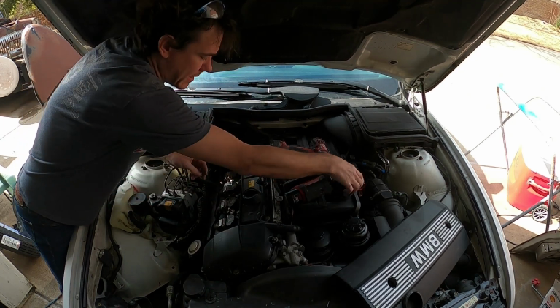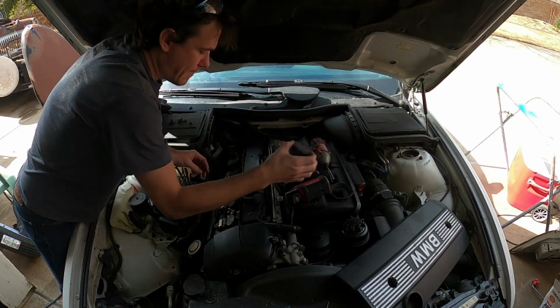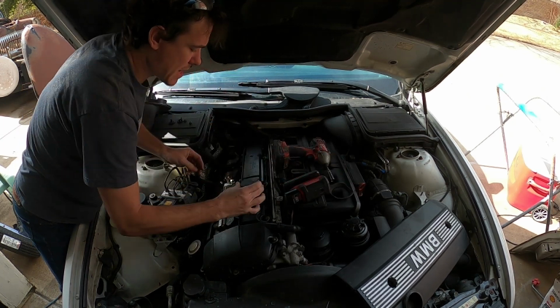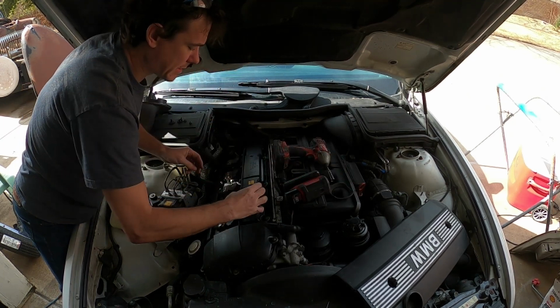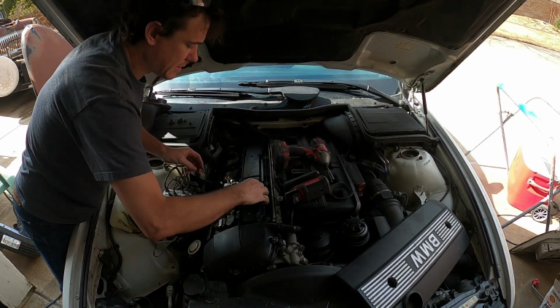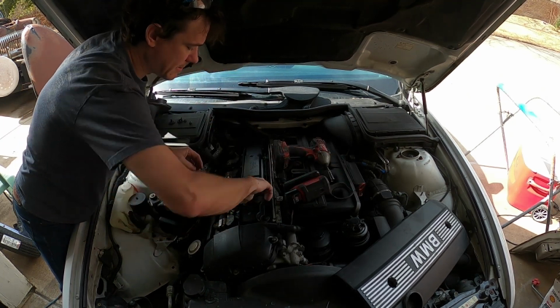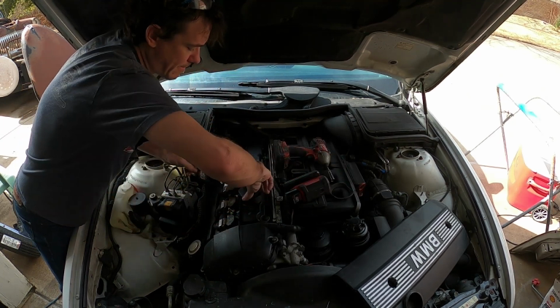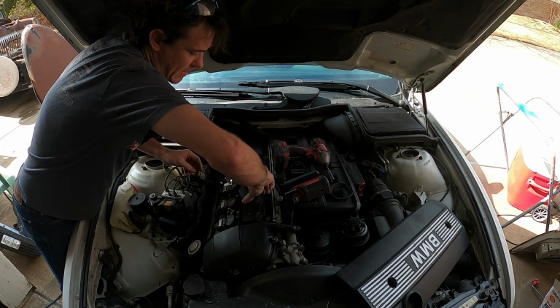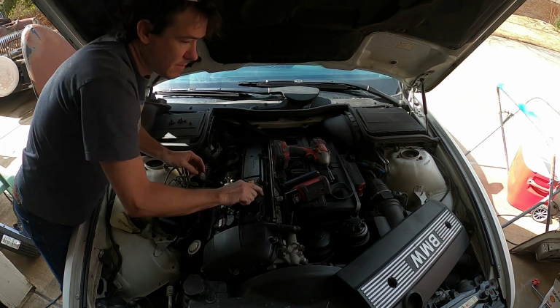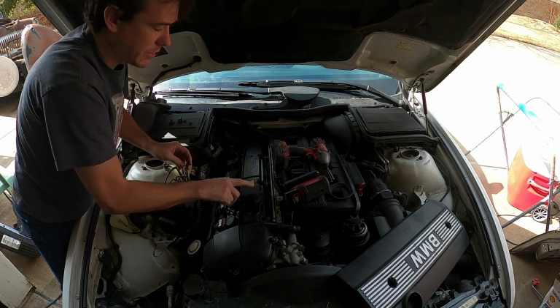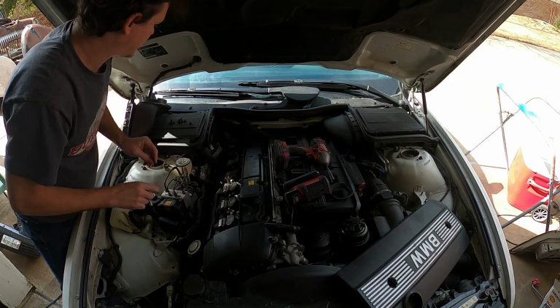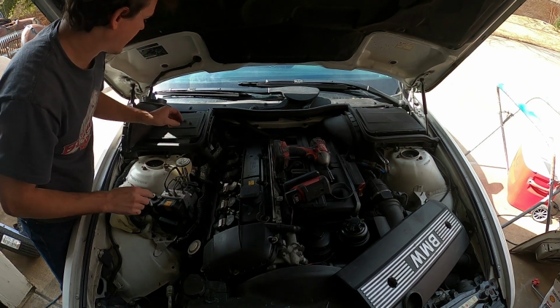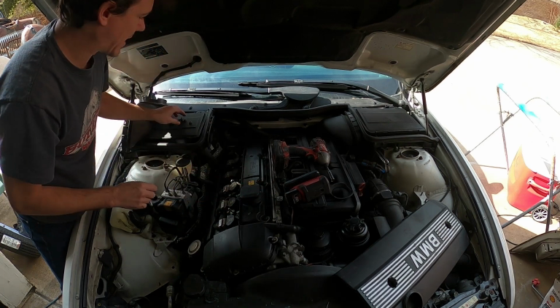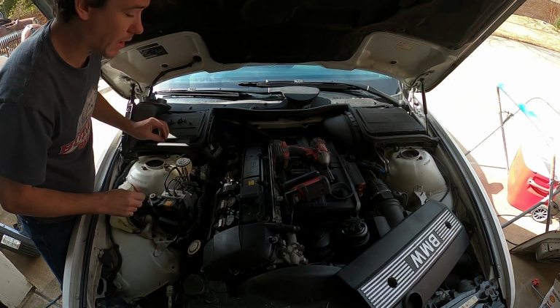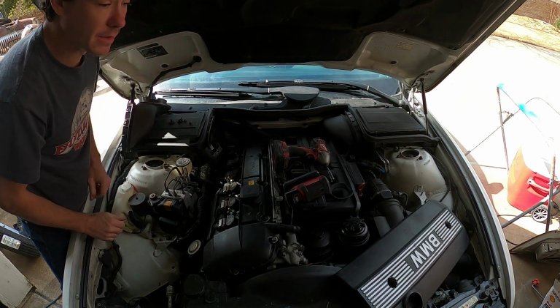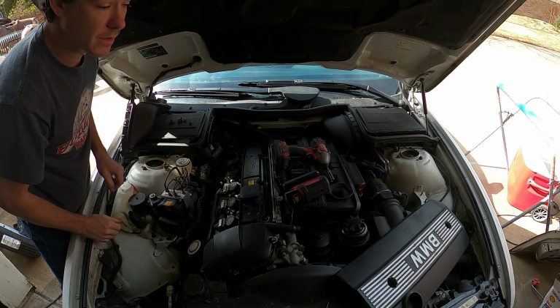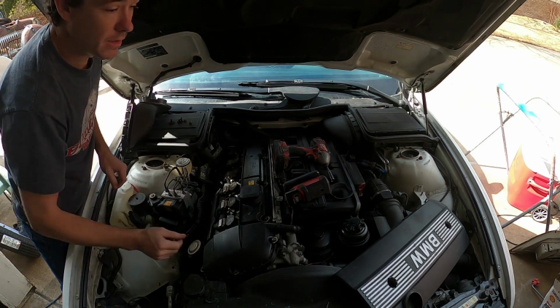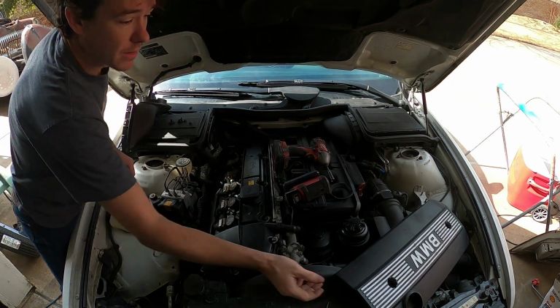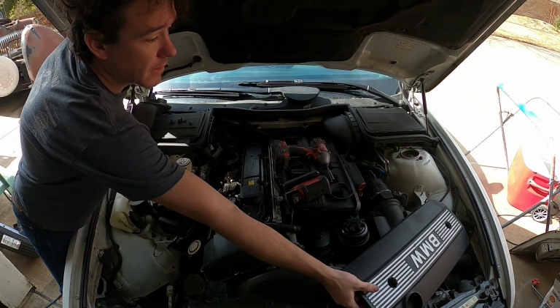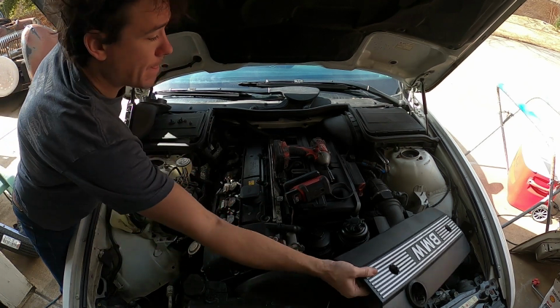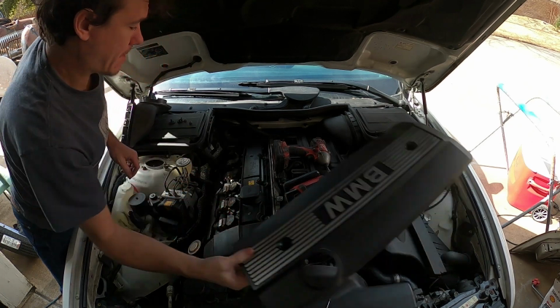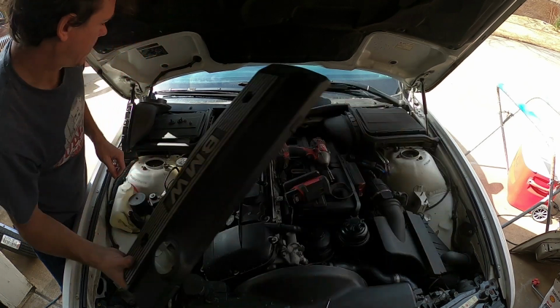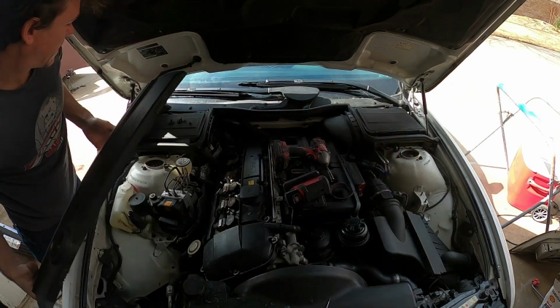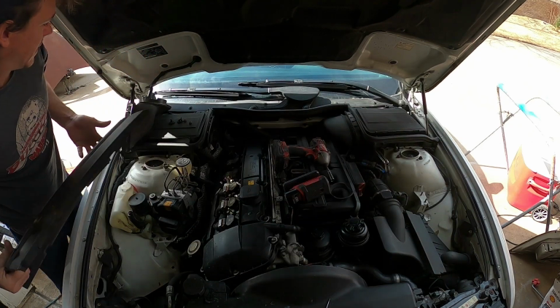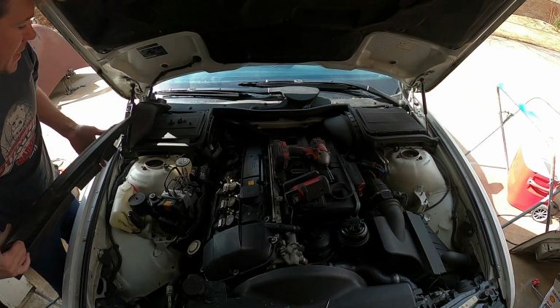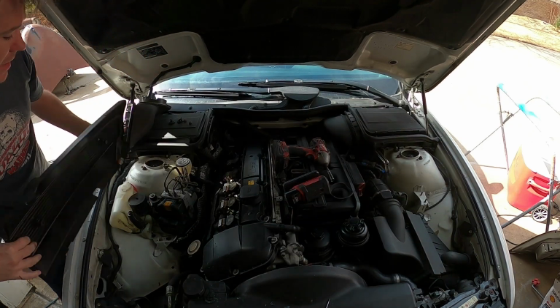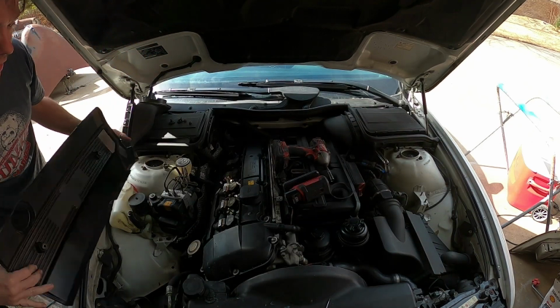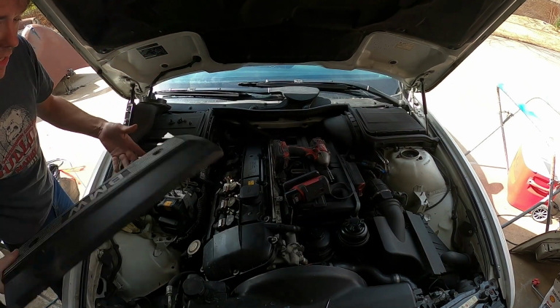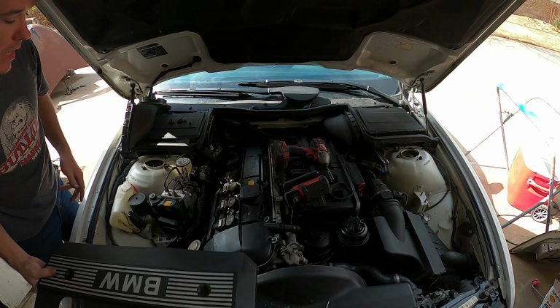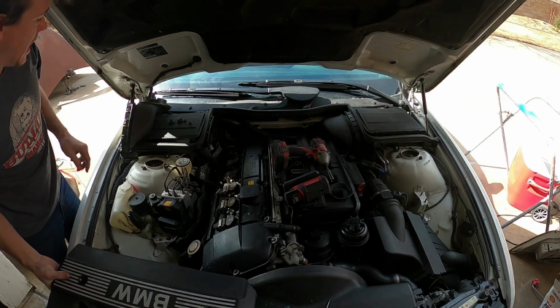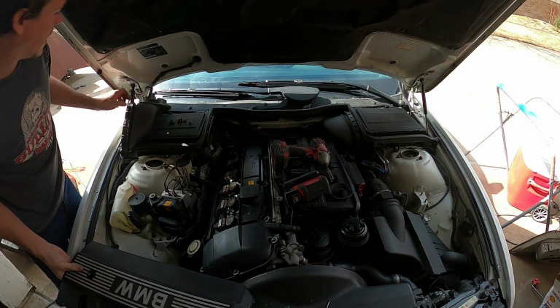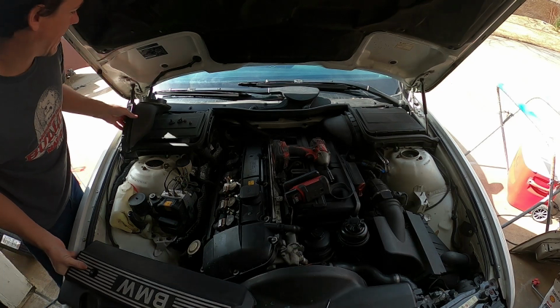I'm not putting the engine cover back on — I'm going to be in here again.